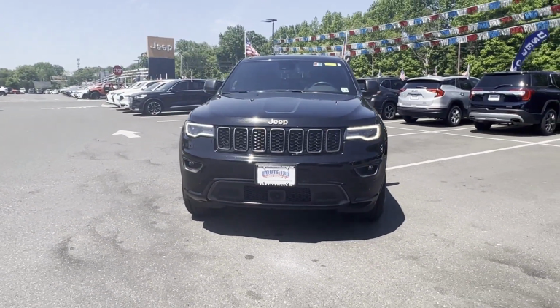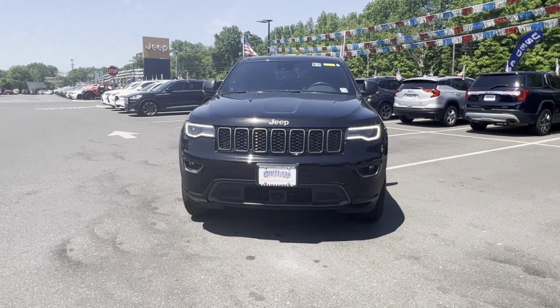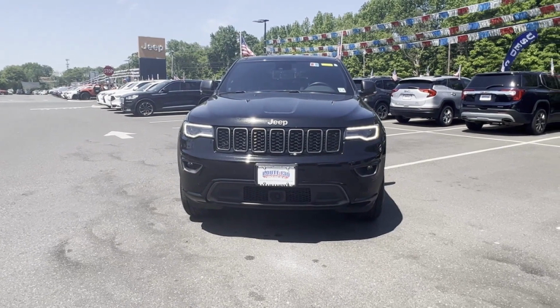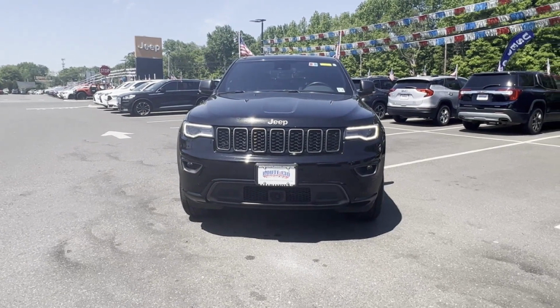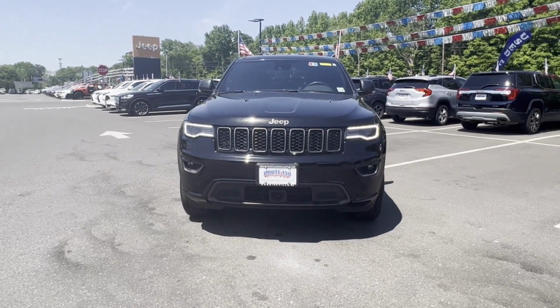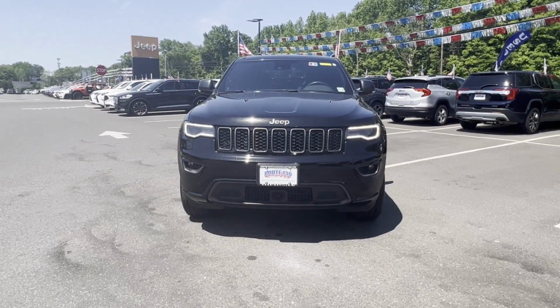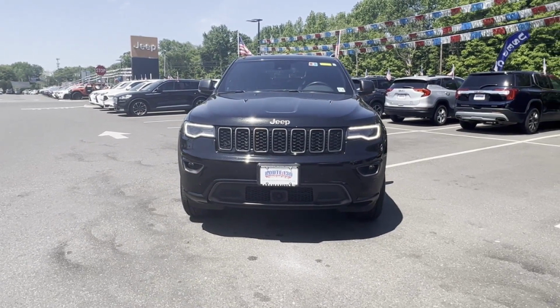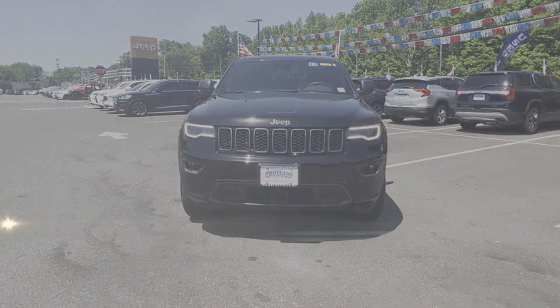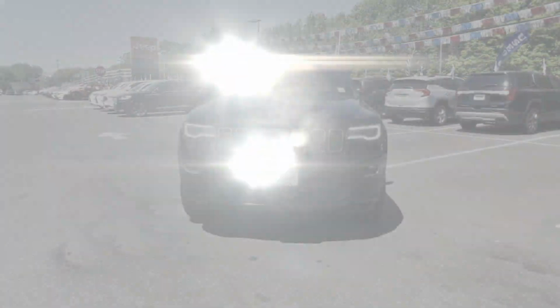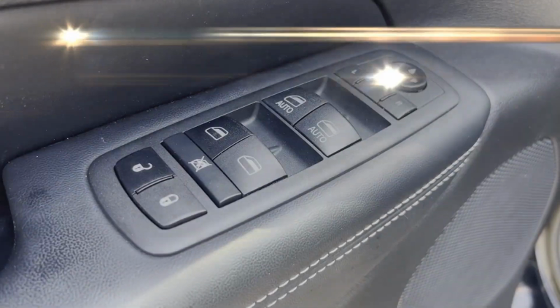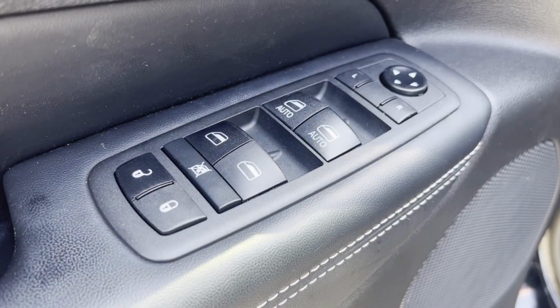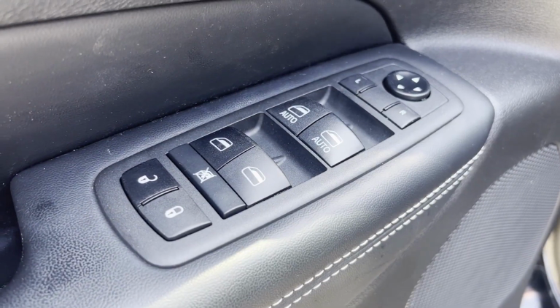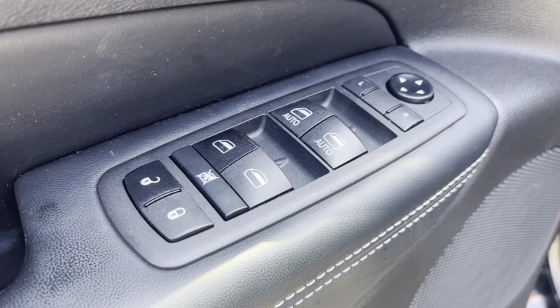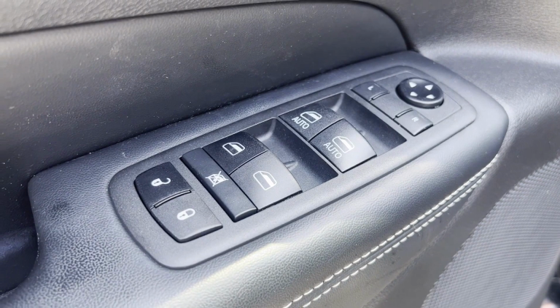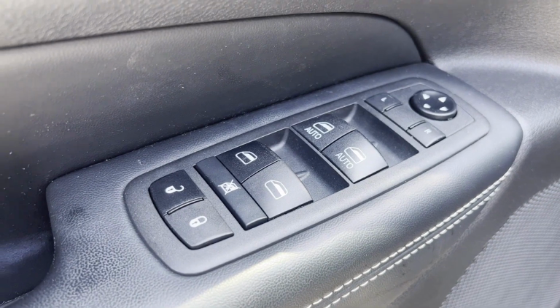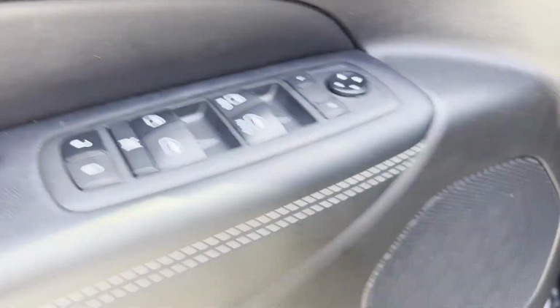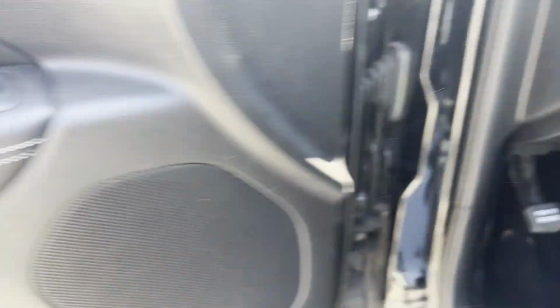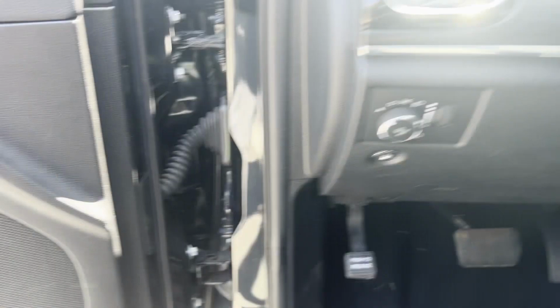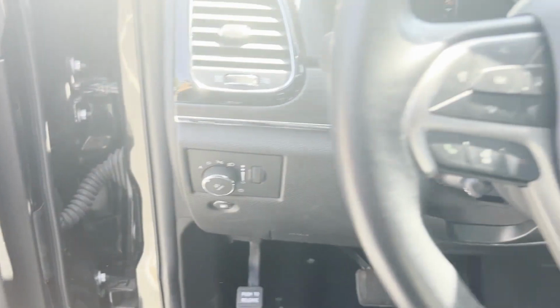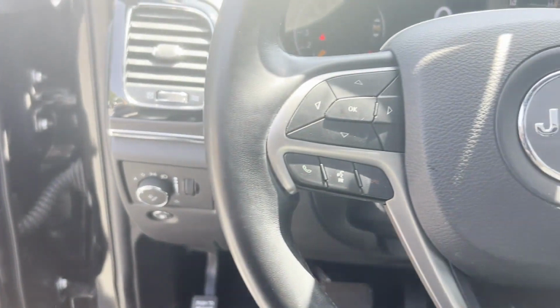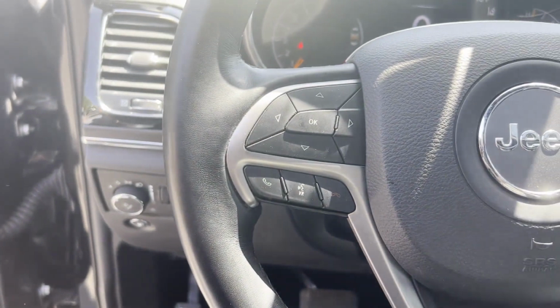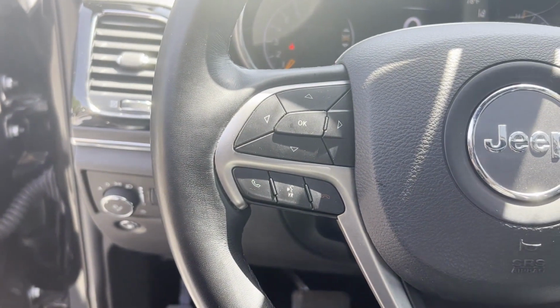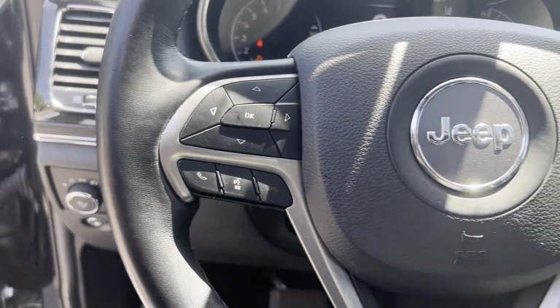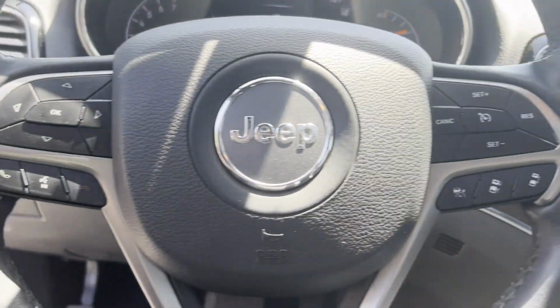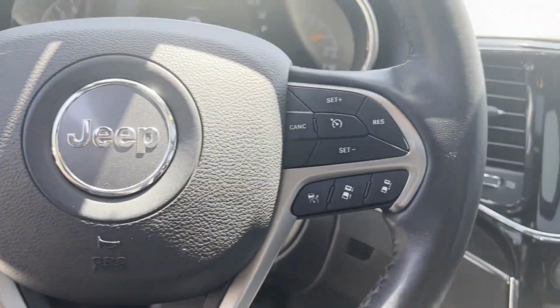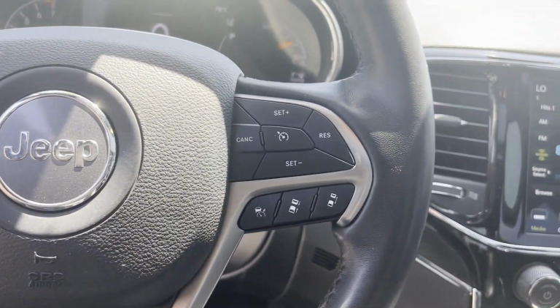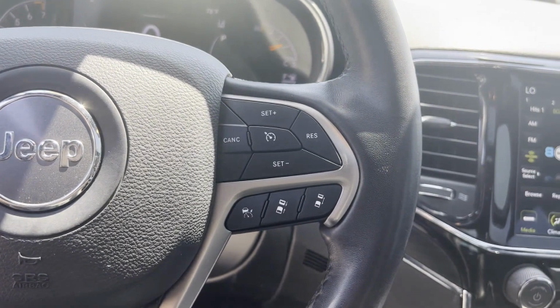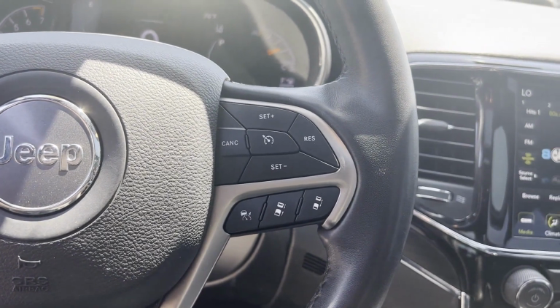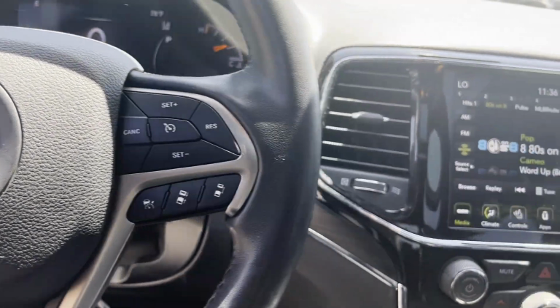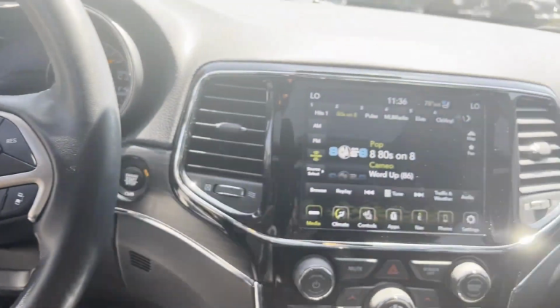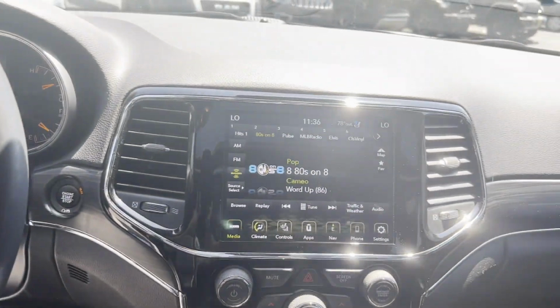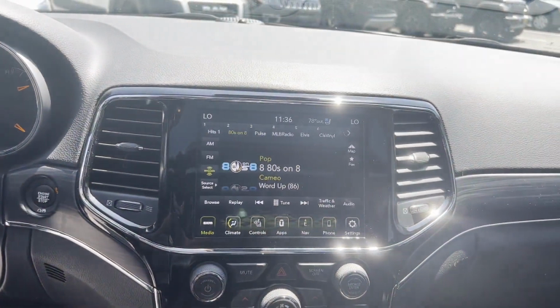Blind spot monitor, heated side view mirrors, moonroof, backup camera, passenger seat adjustable lumbar support, memory seat, tinted windows, power driver's seat, and power passenger seat.